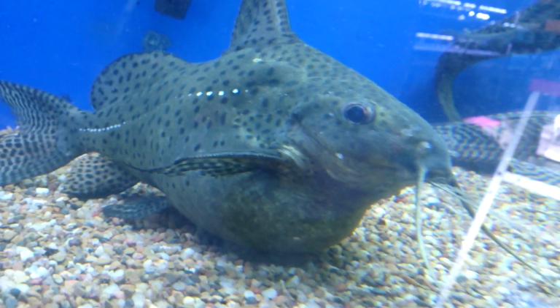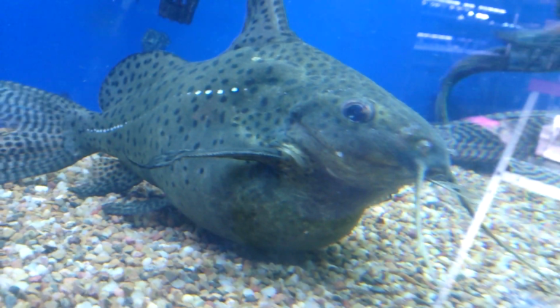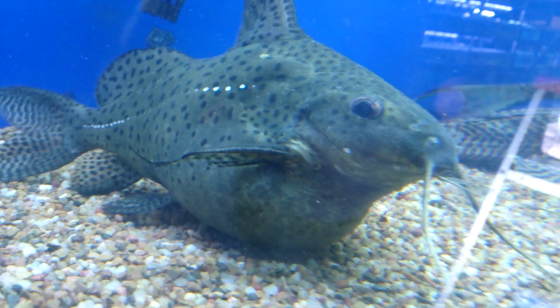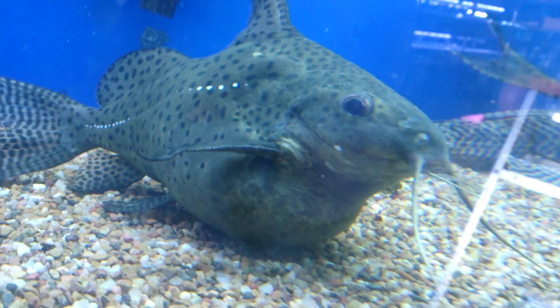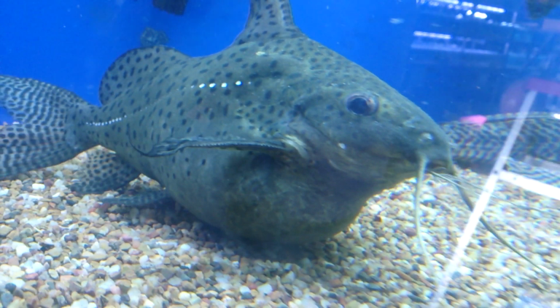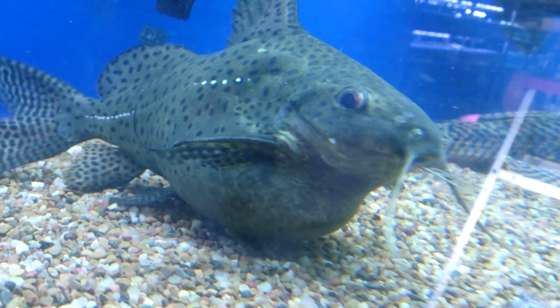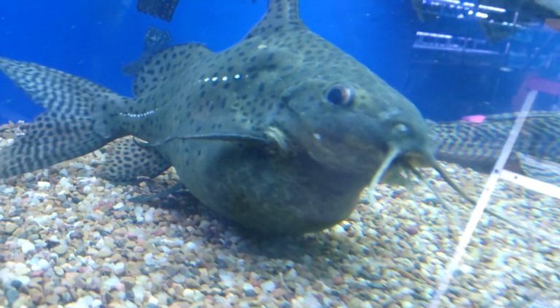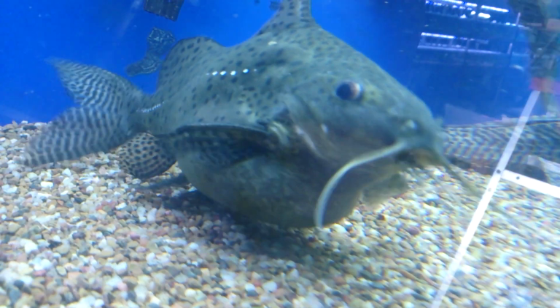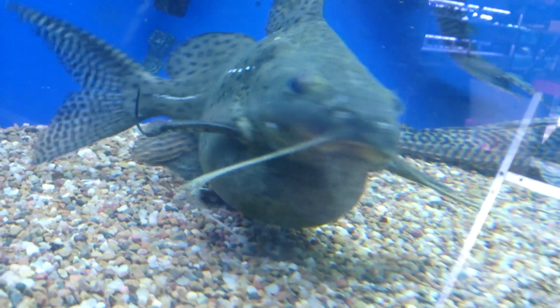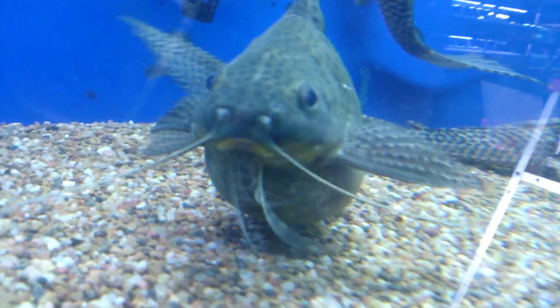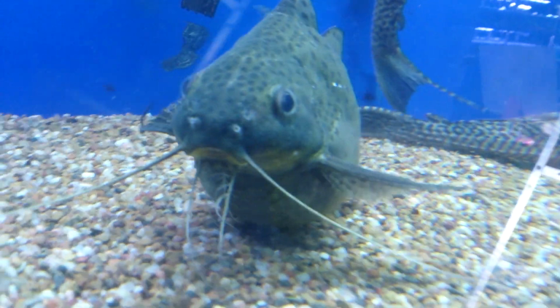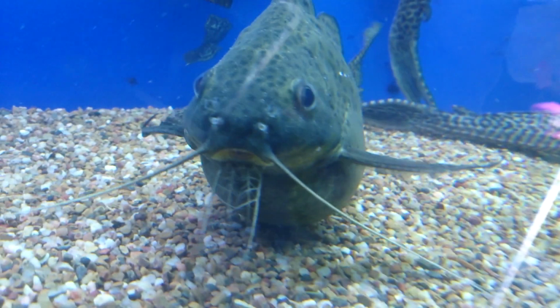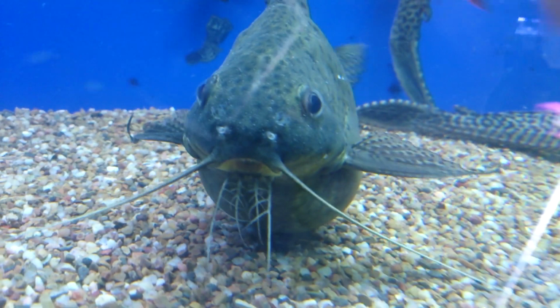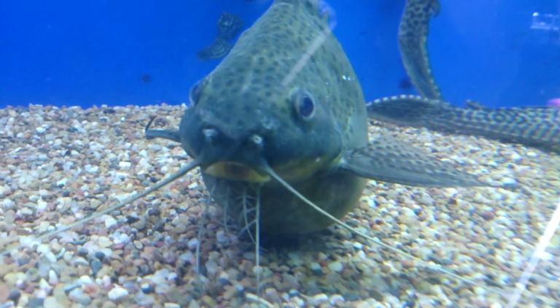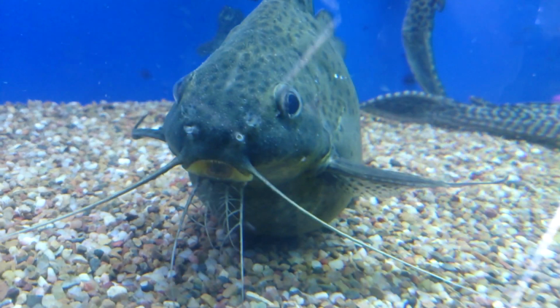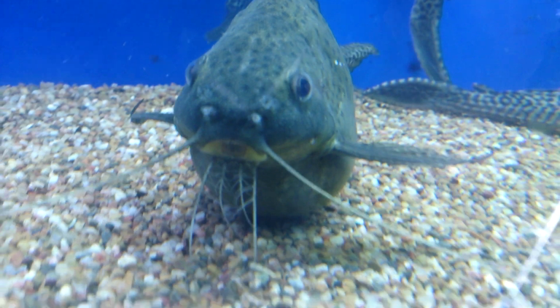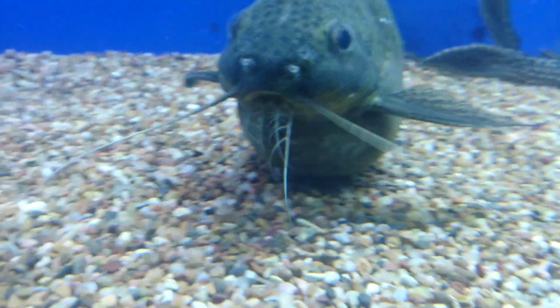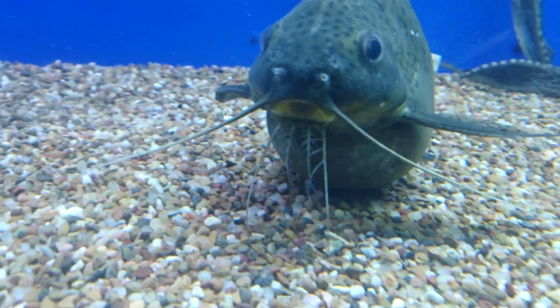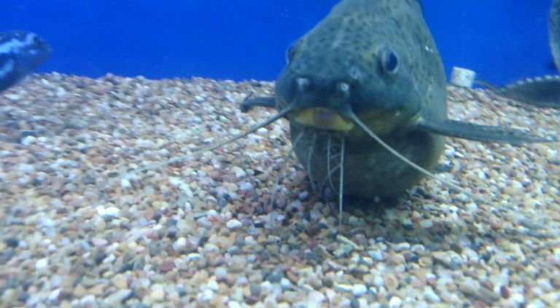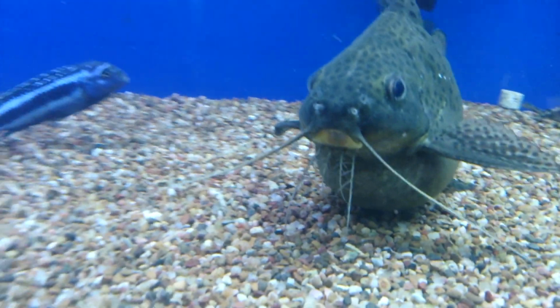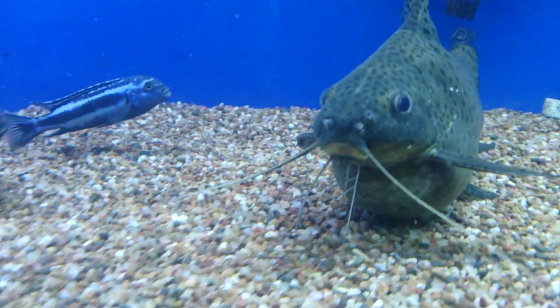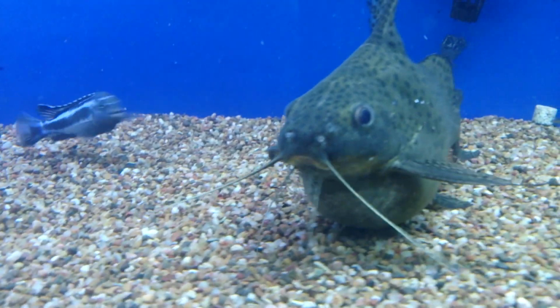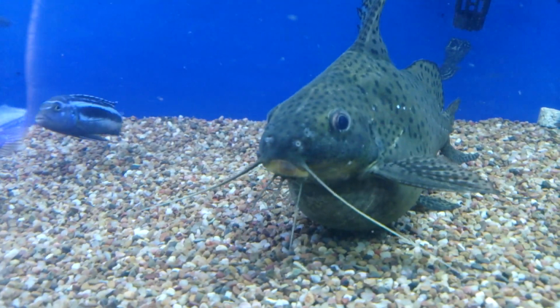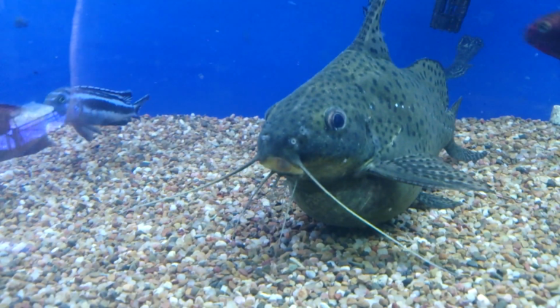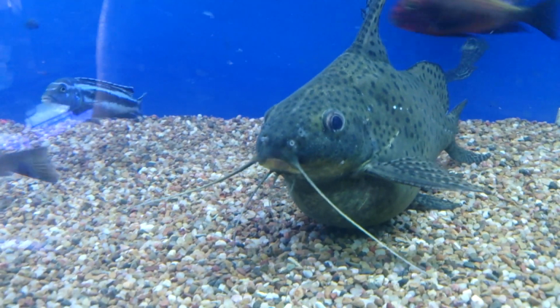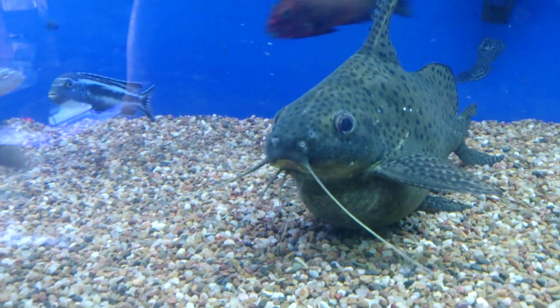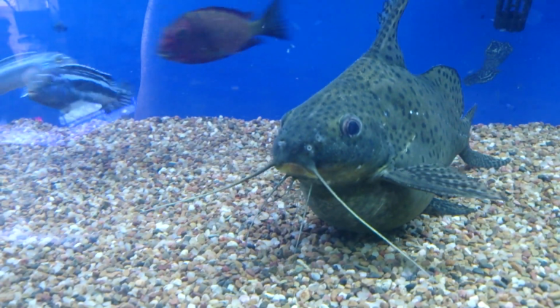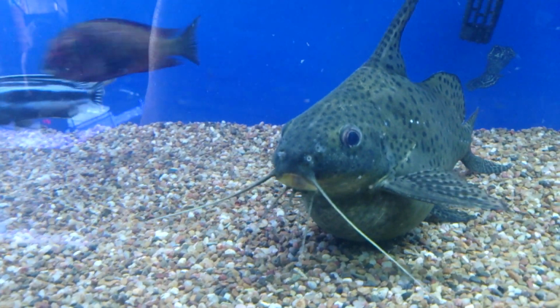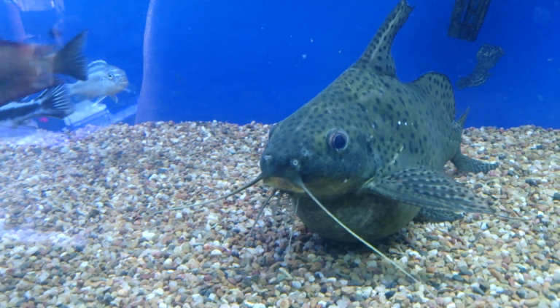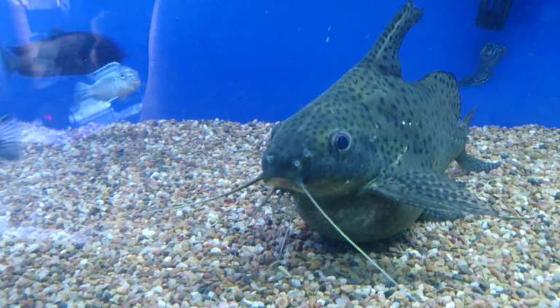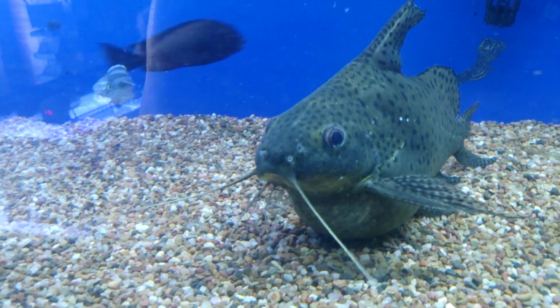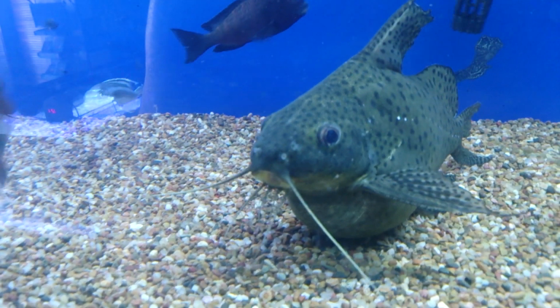So is this the fattest catfish you've ever seen or what? Put a little comment down the bottom and tell me if you think this is bloat, or if you think this is just a really fat cat.